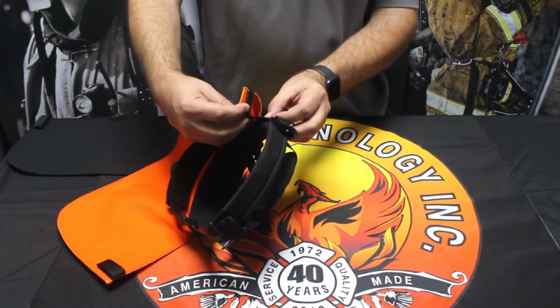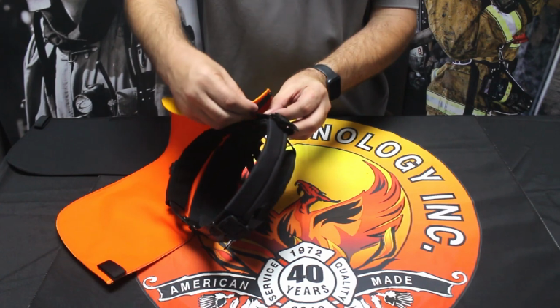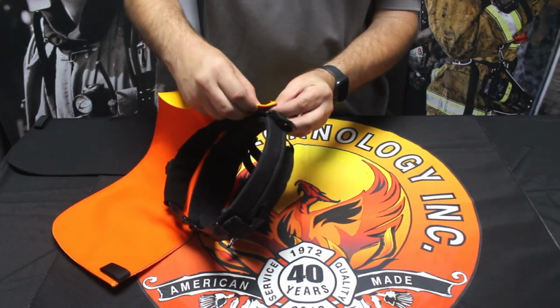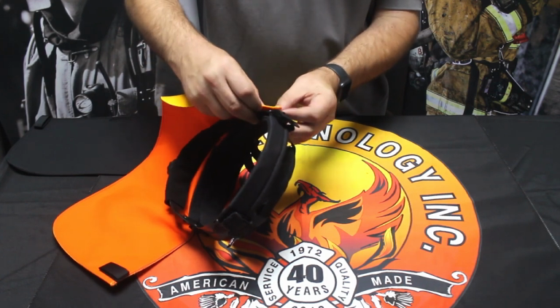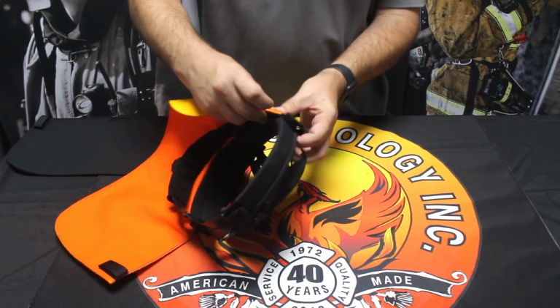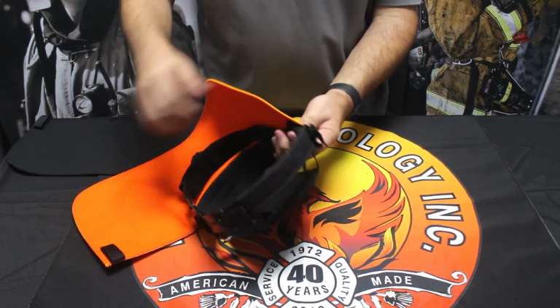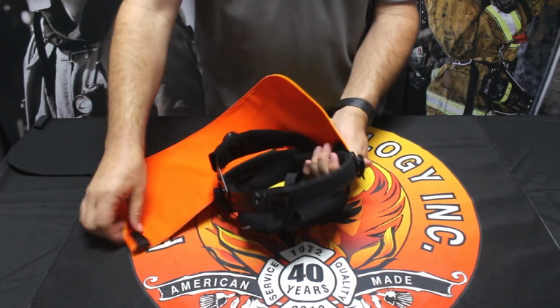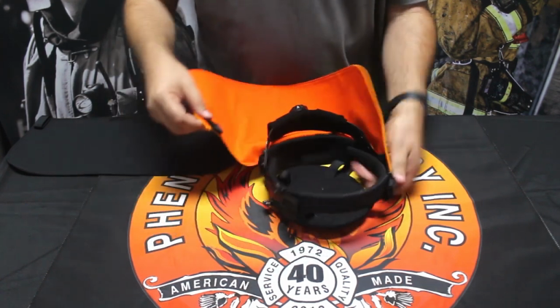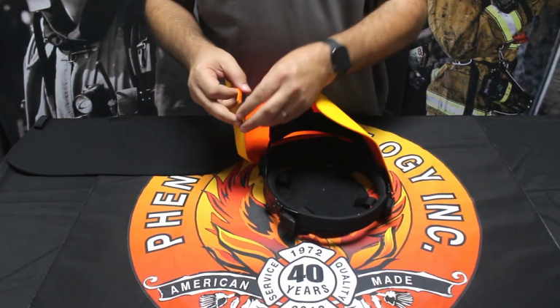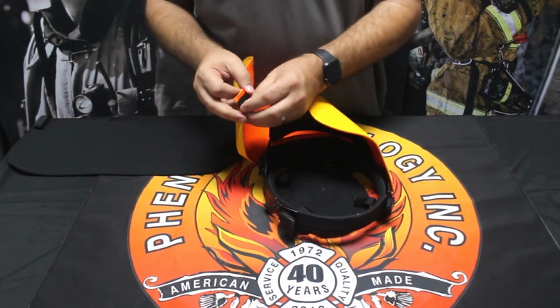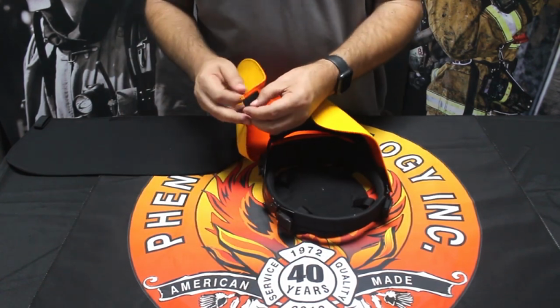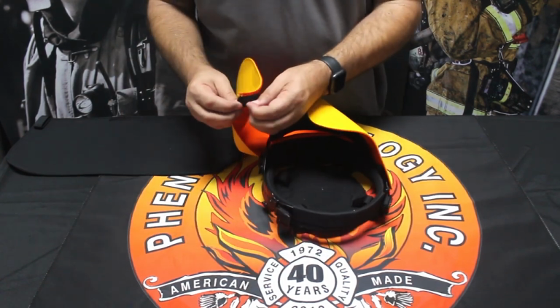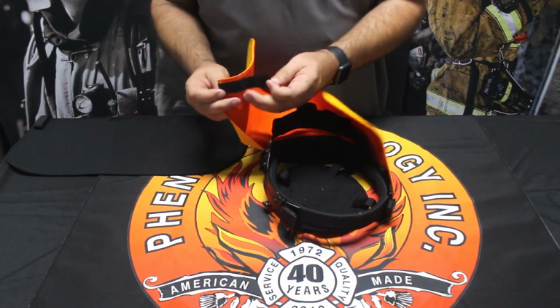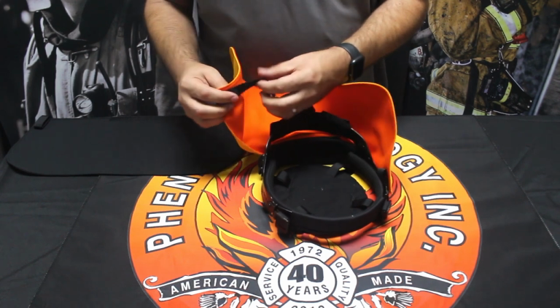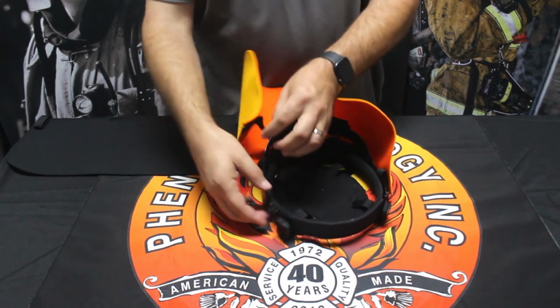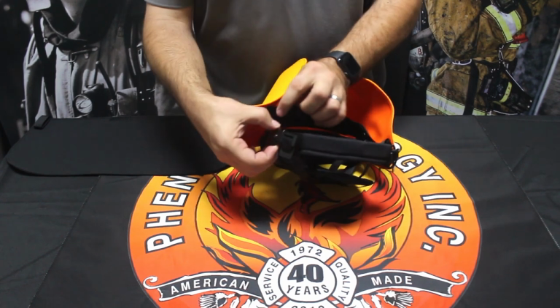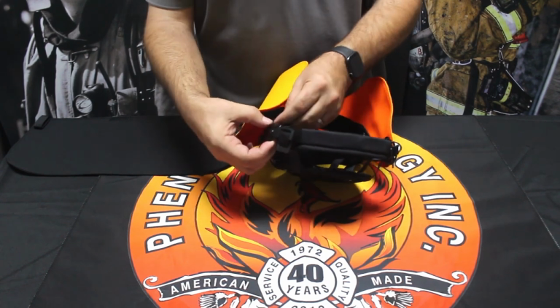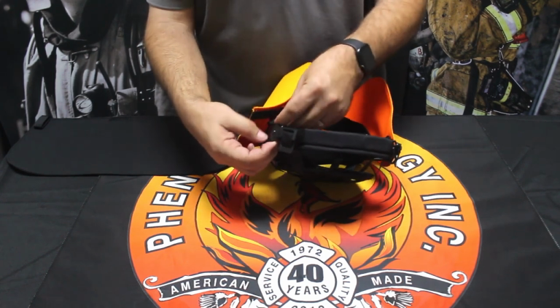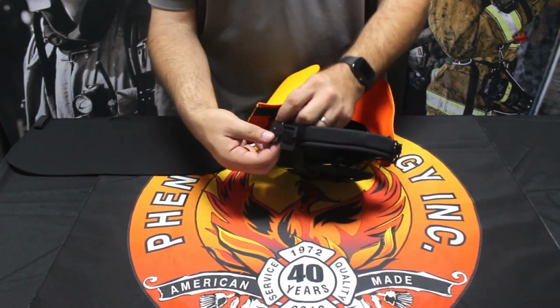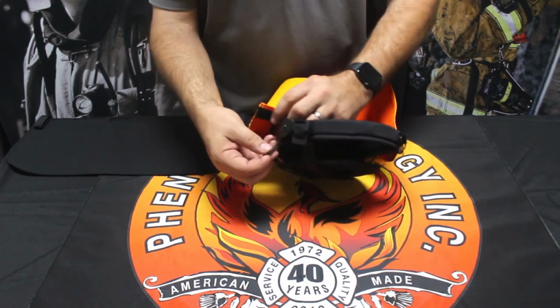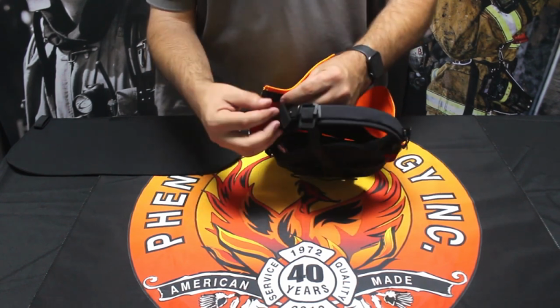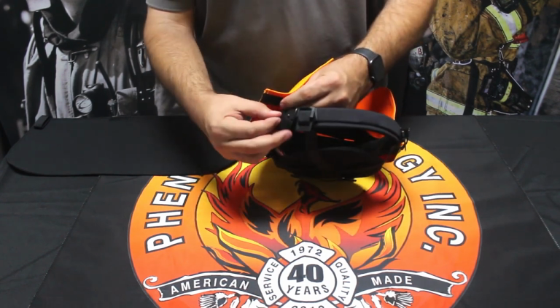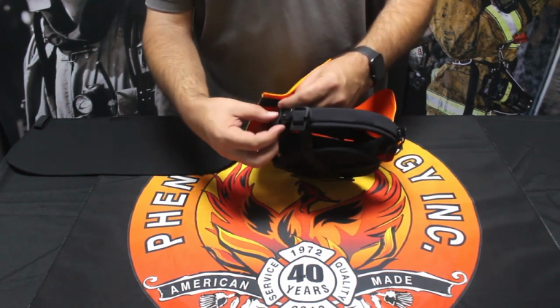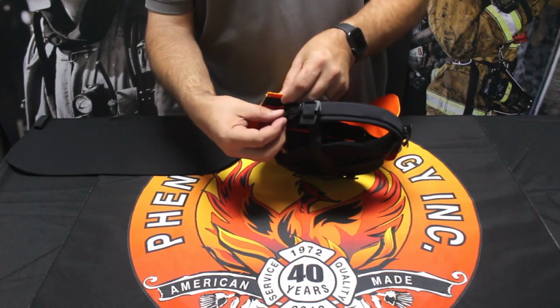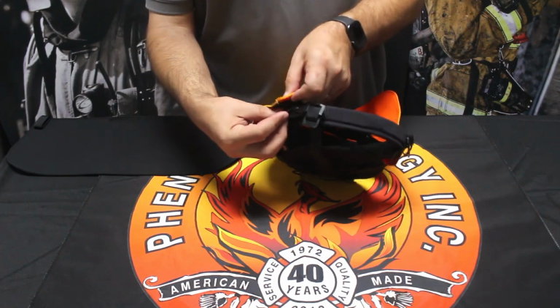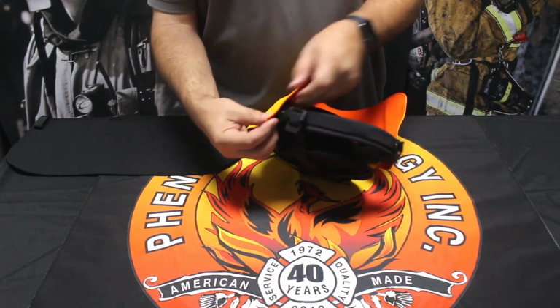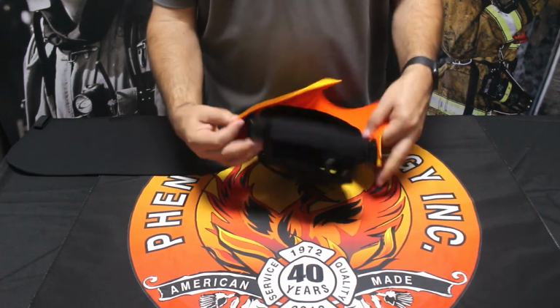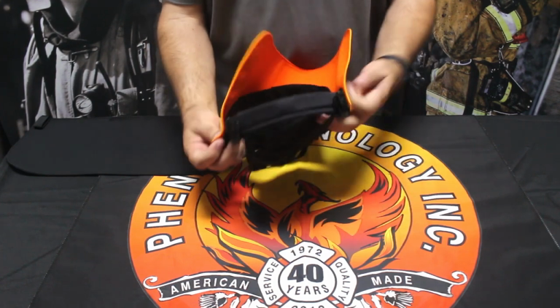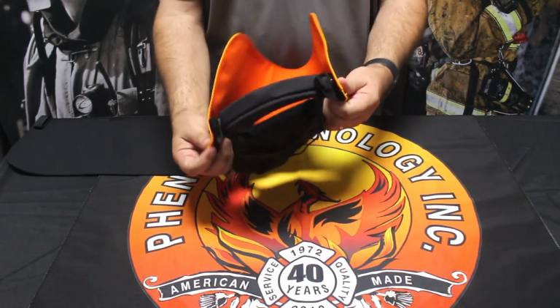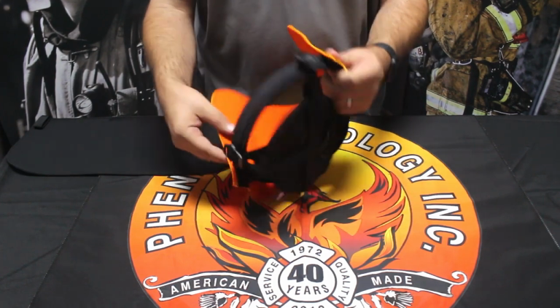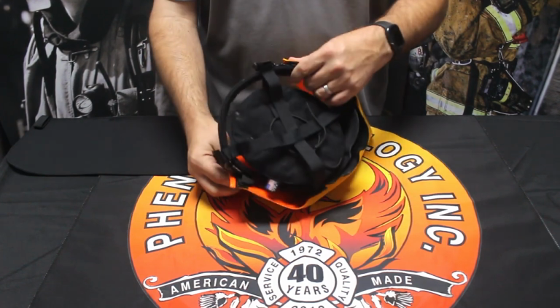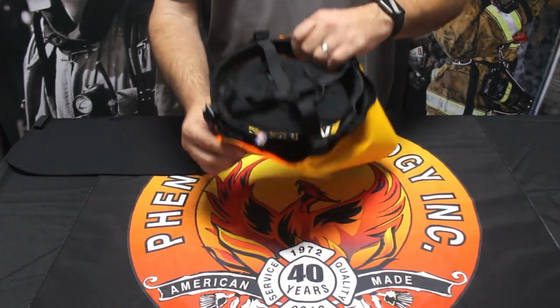Take the loop and hook it on. Do the same thing to the other side — wrap around, bring back, and re-hook. And there you go, the liner system is ready to be reinstalled in the helmet.